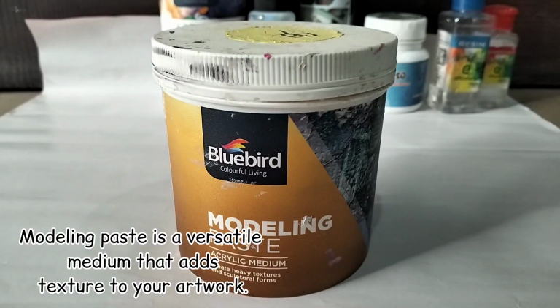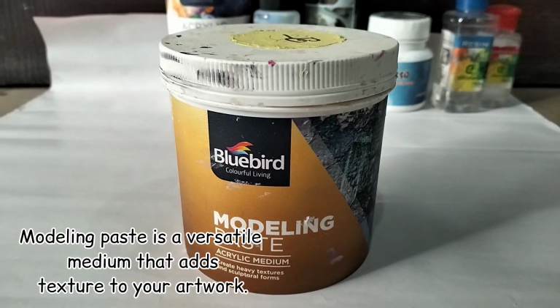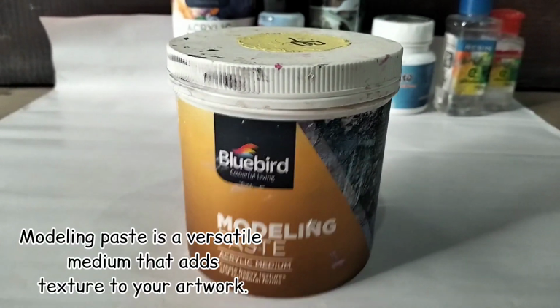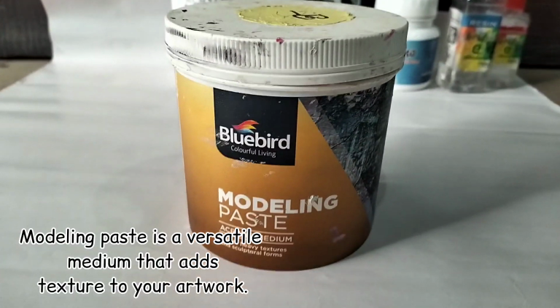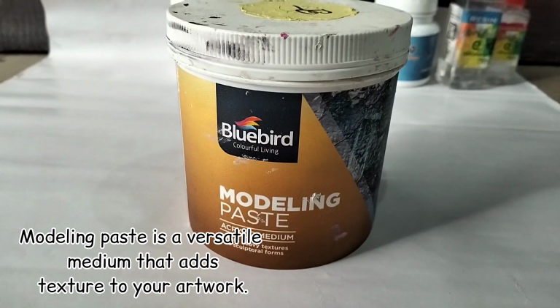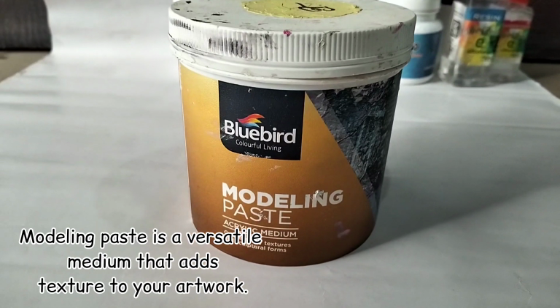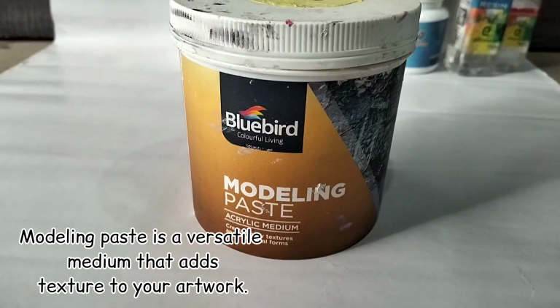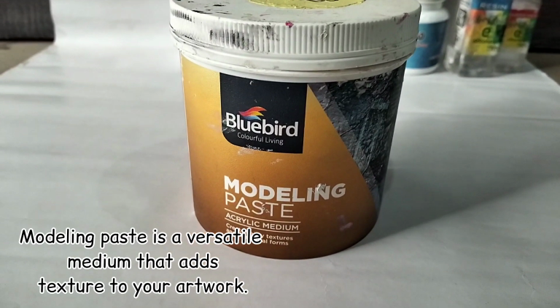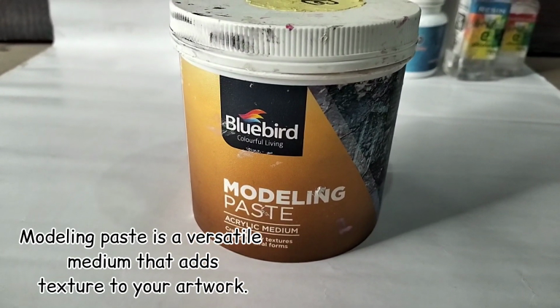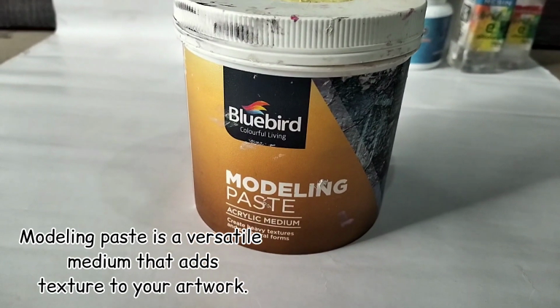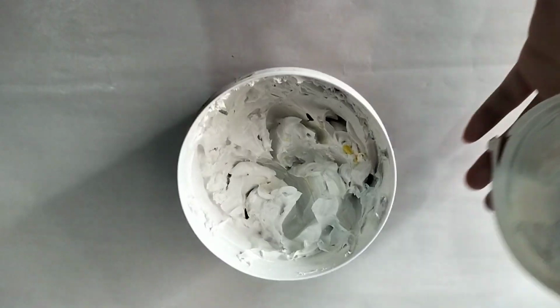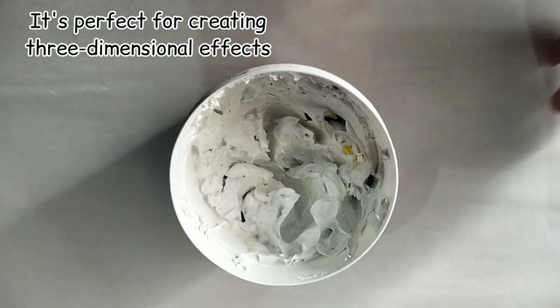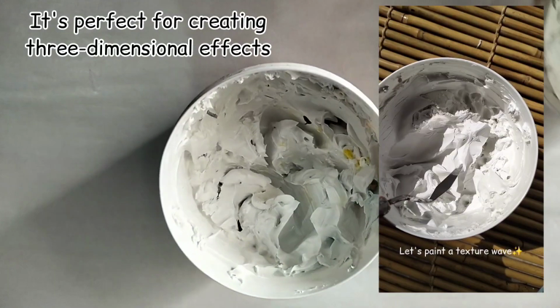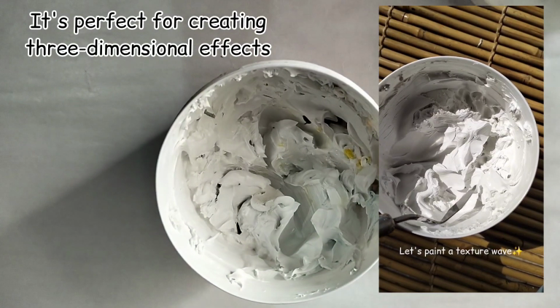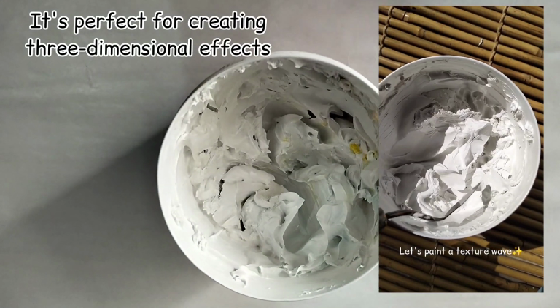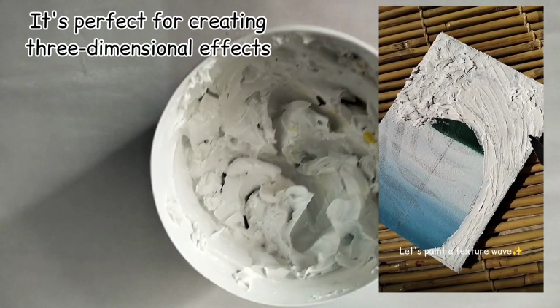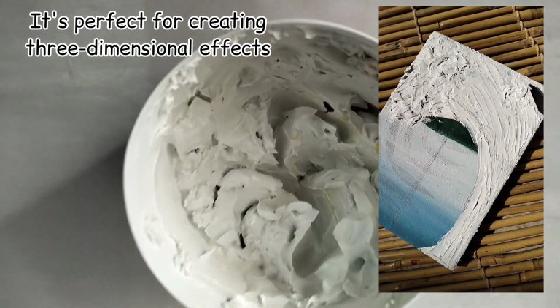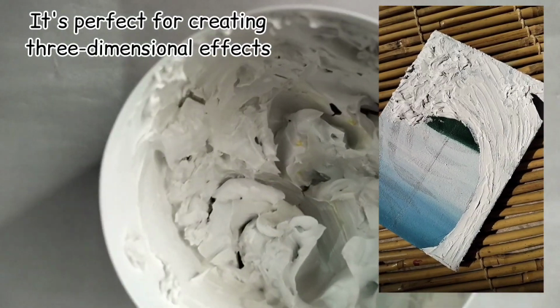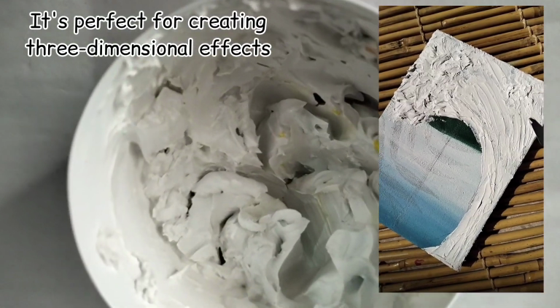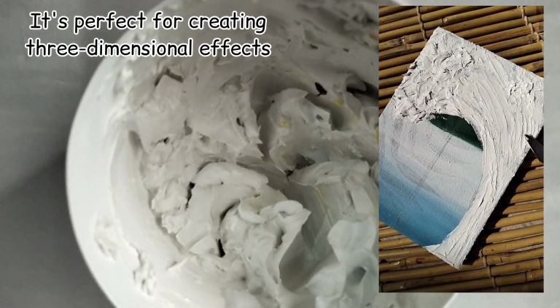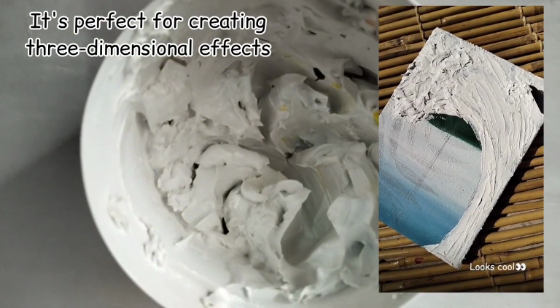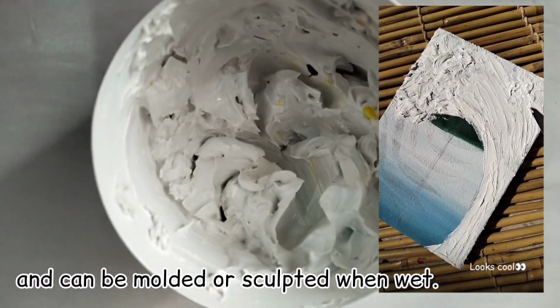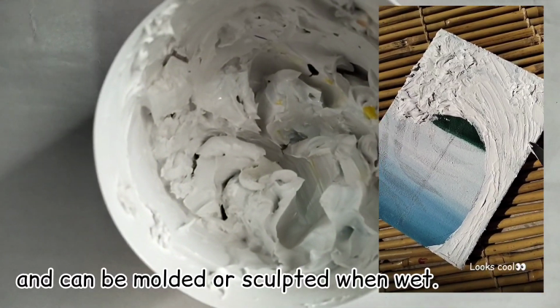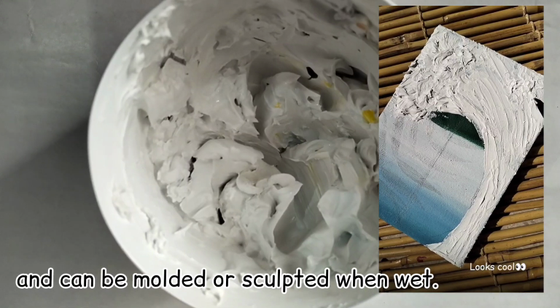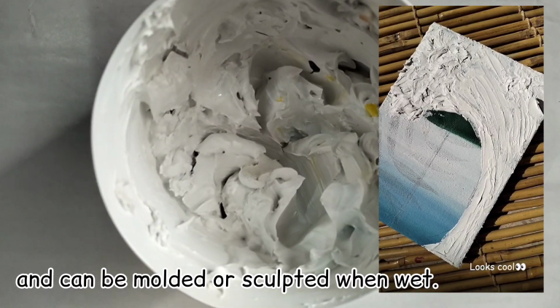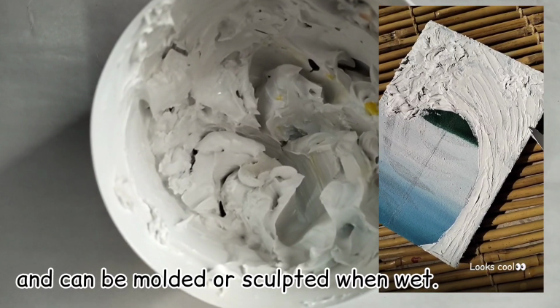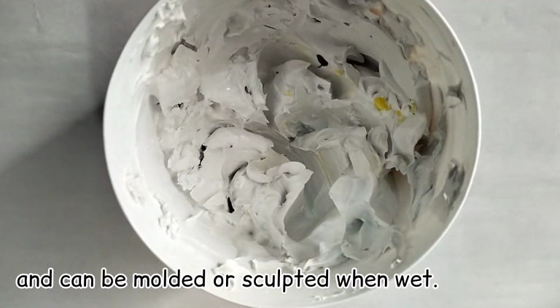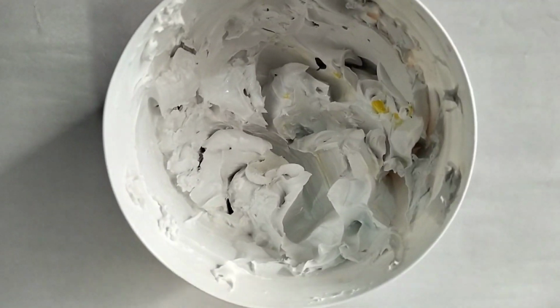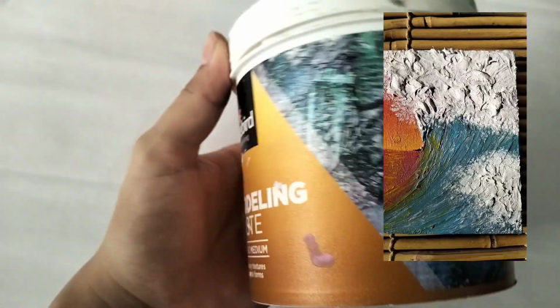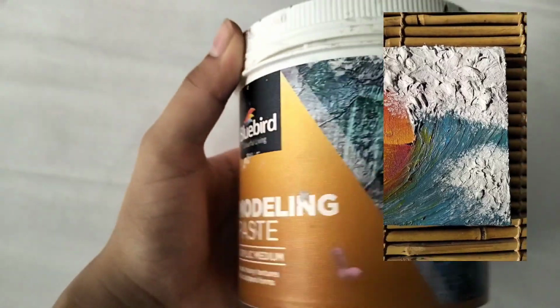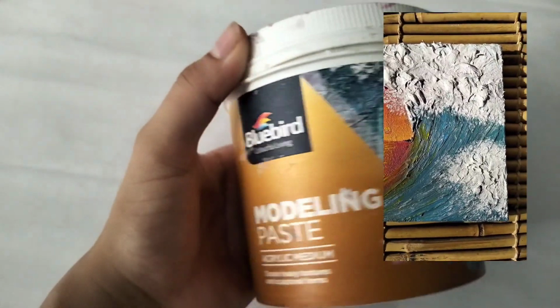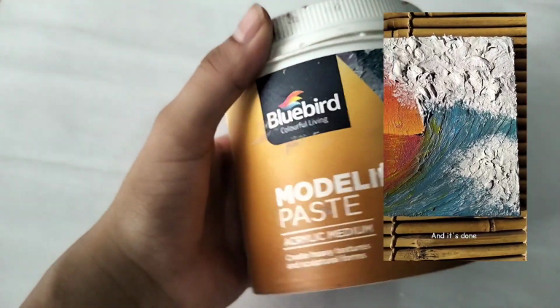Modeling paste is a versatile medium that adds texture to your artwork. It's perfect for creating three-dimensional effects and can be molded or sculpted when wet.